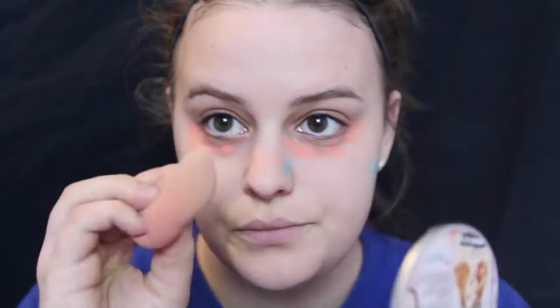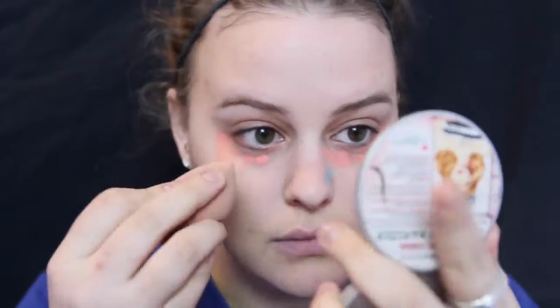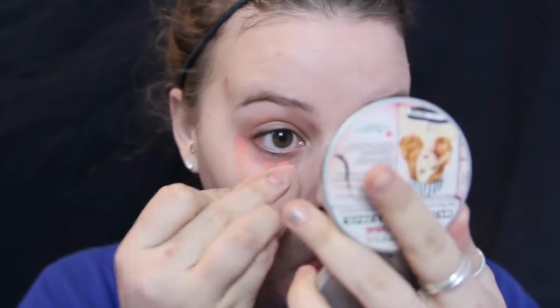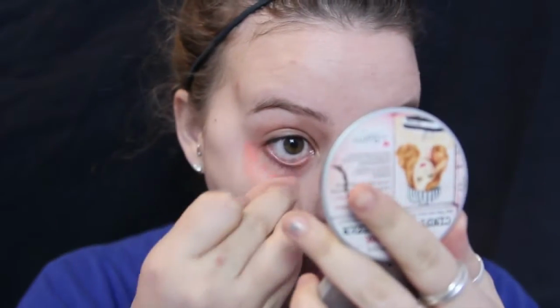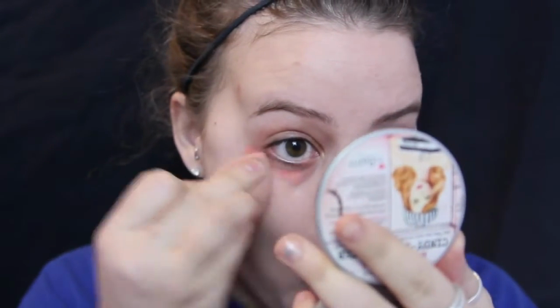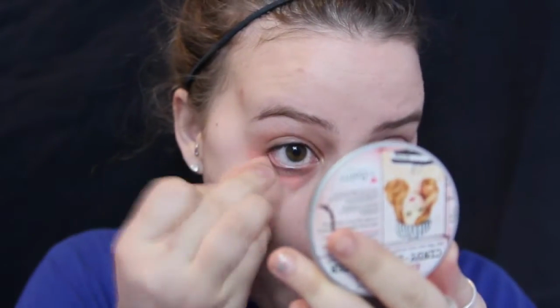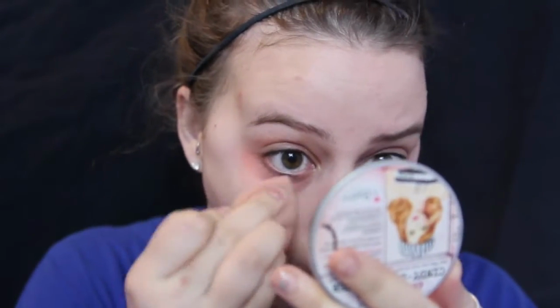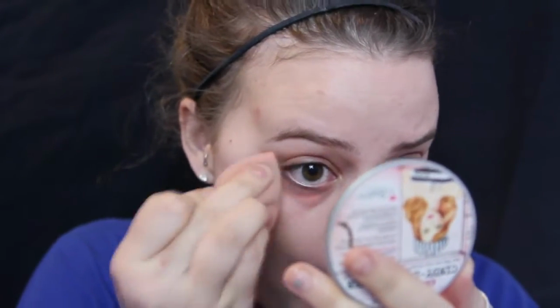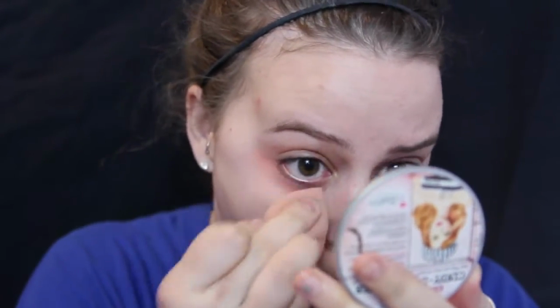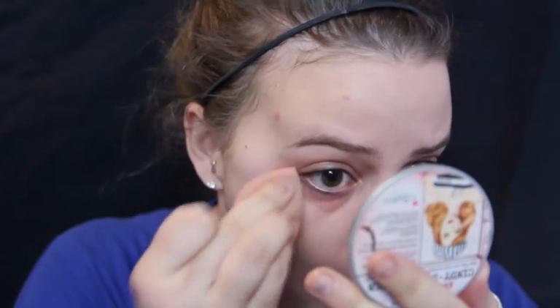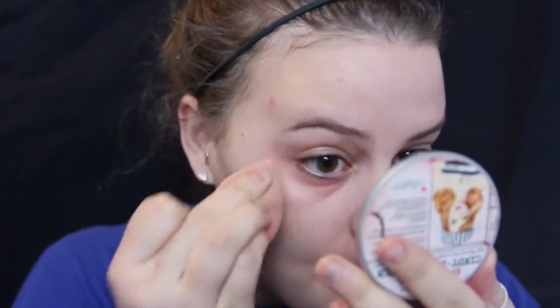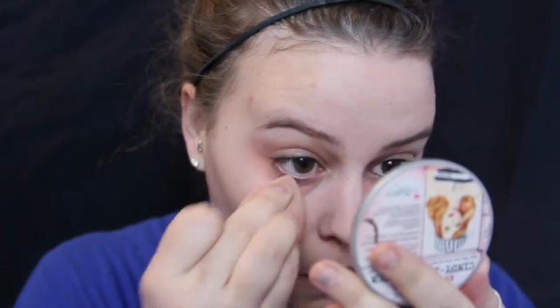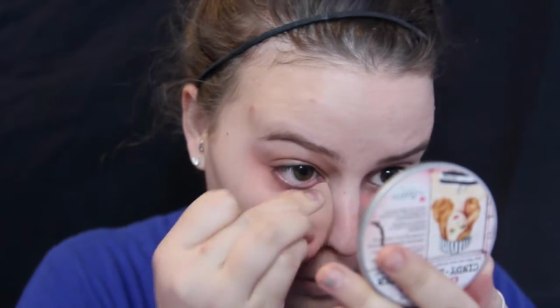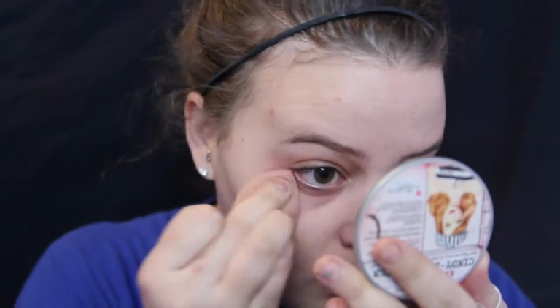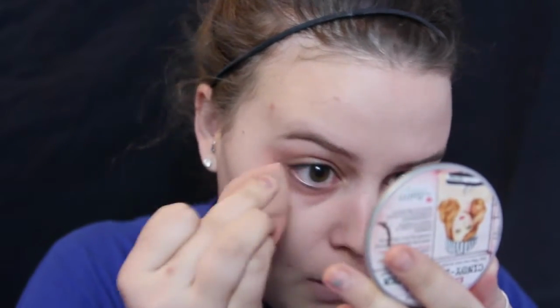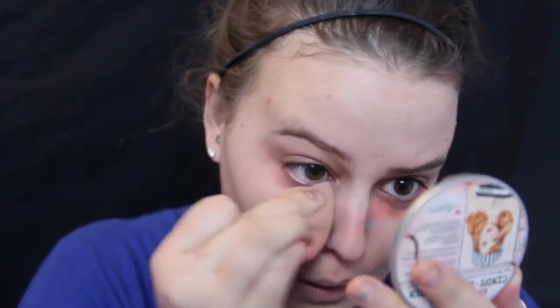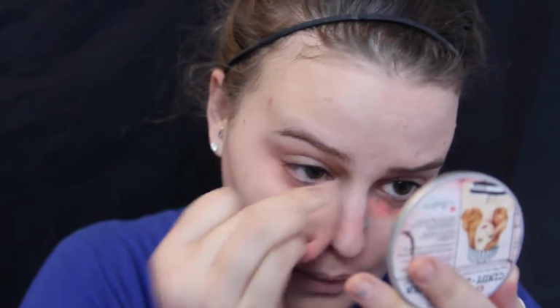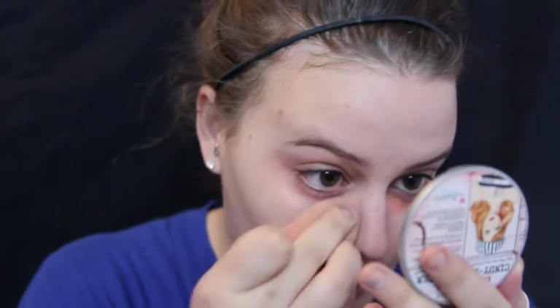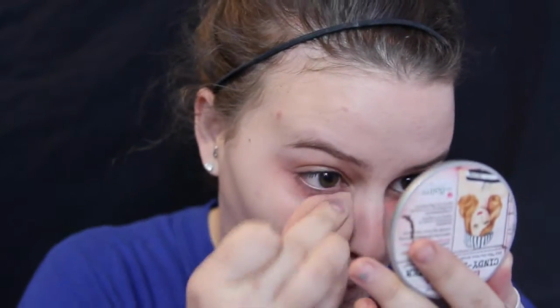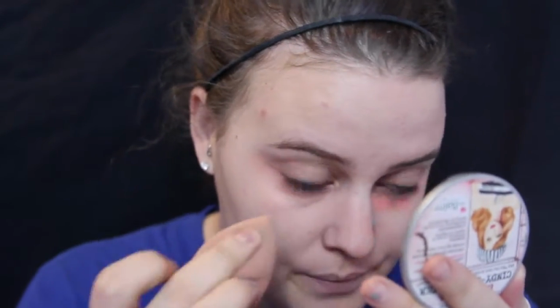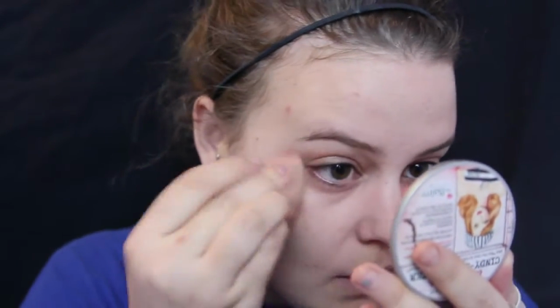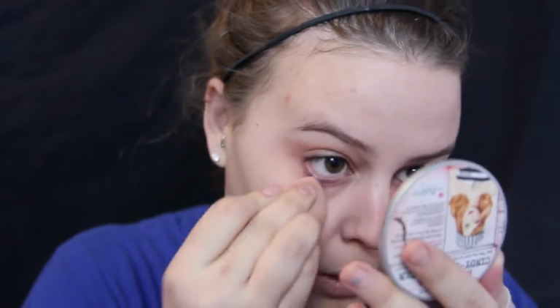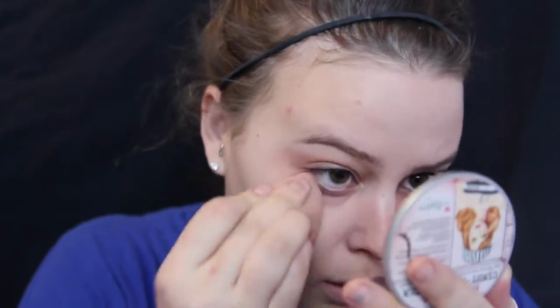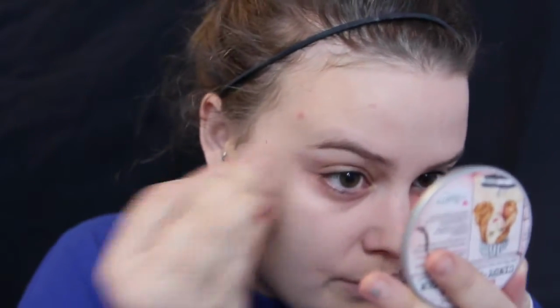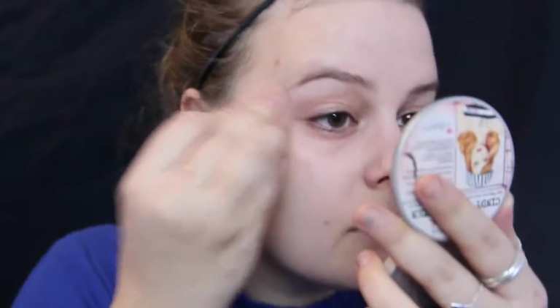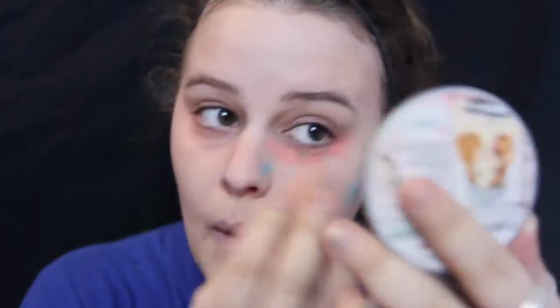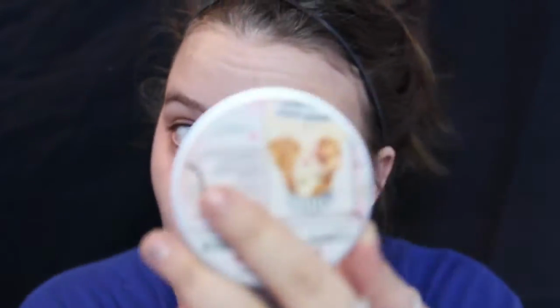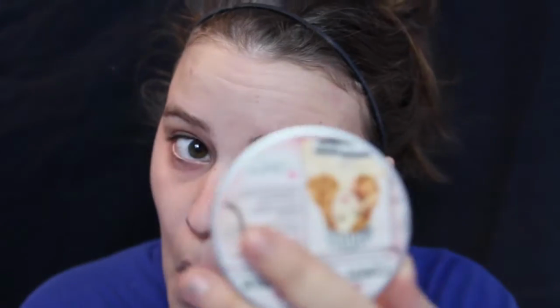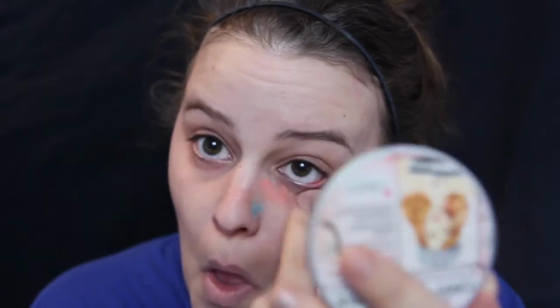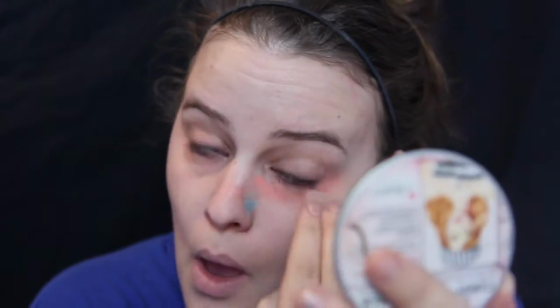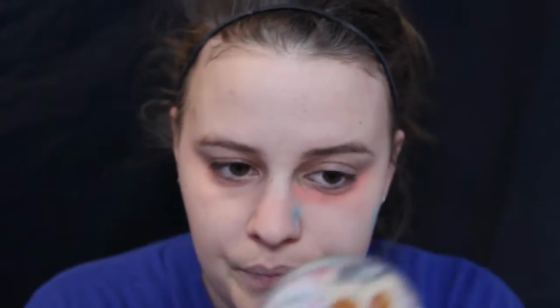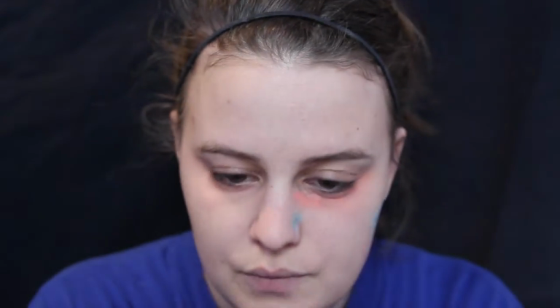I'm going to take my damp Beauty Blender and just go in and blend that into my skin, just tapping it to make it all buff in.